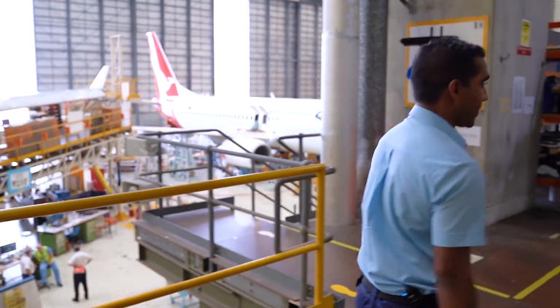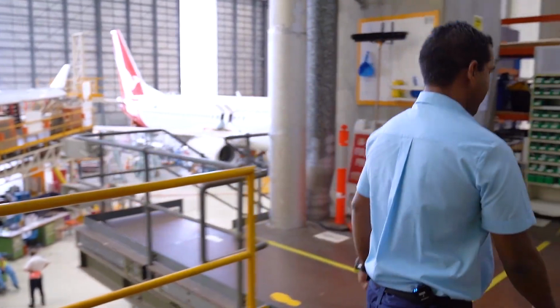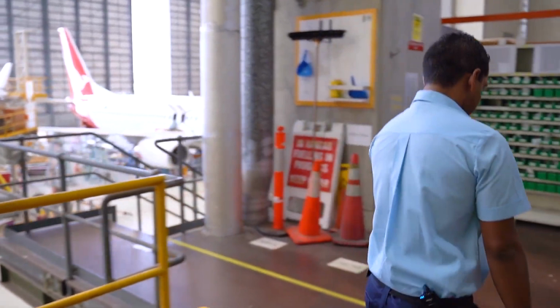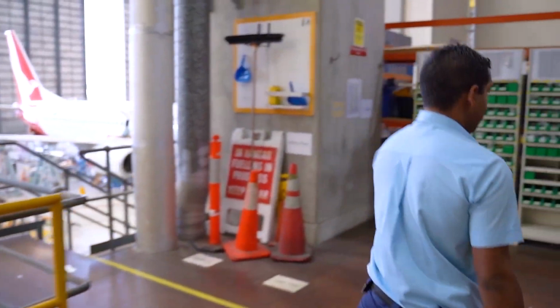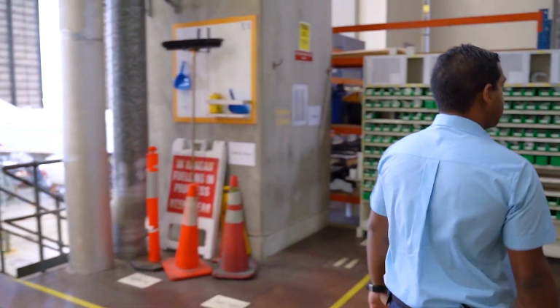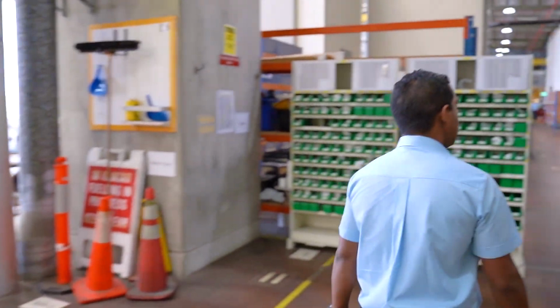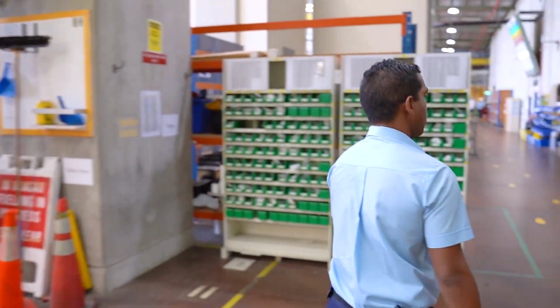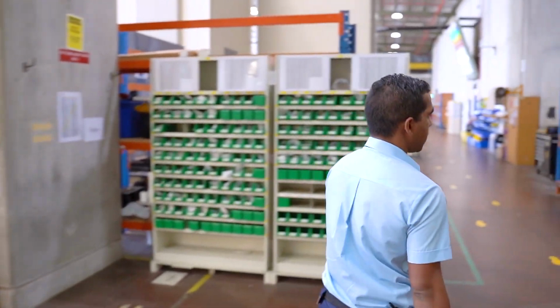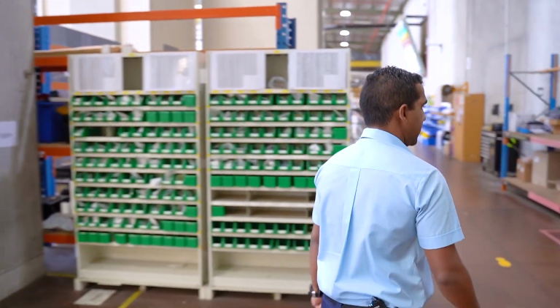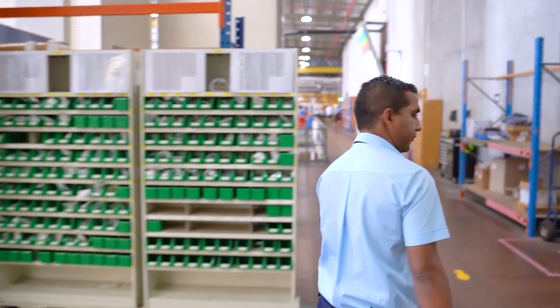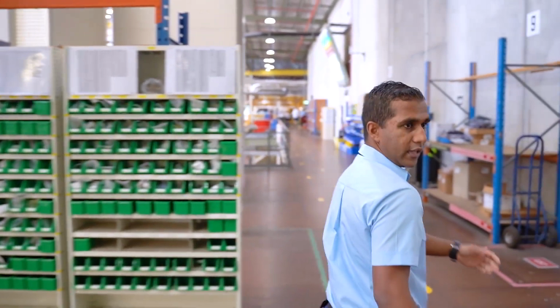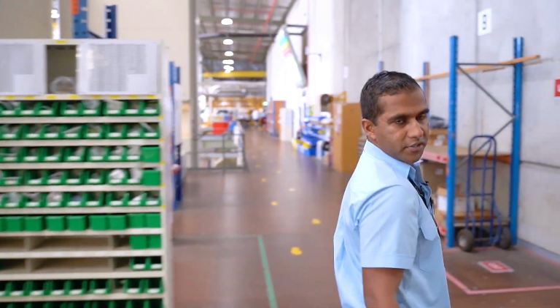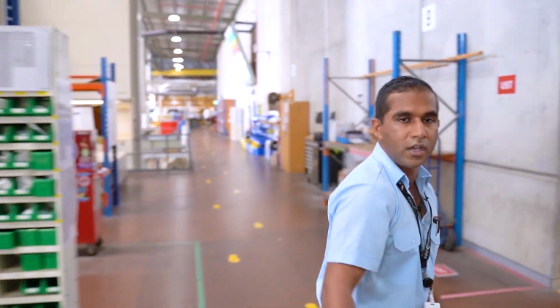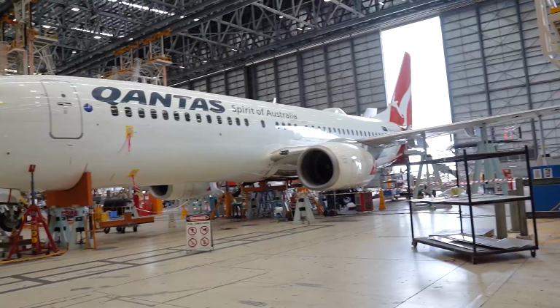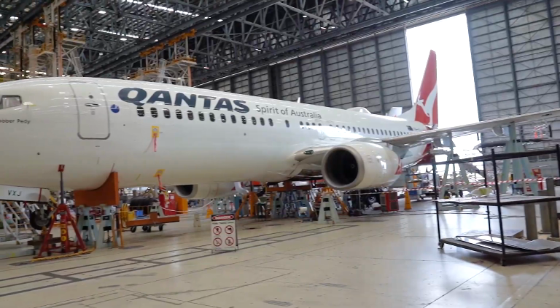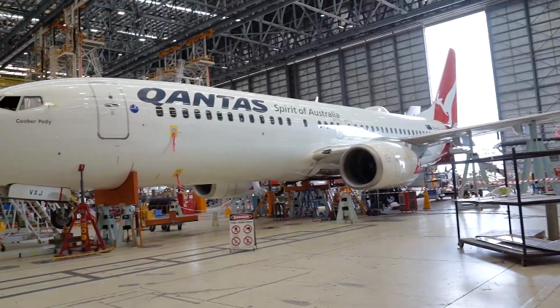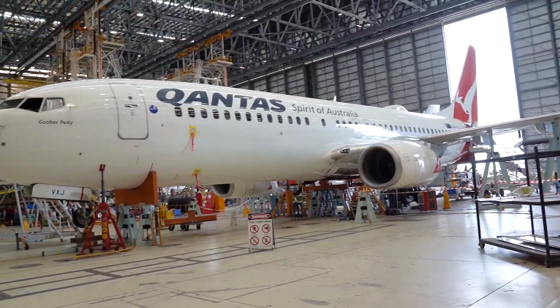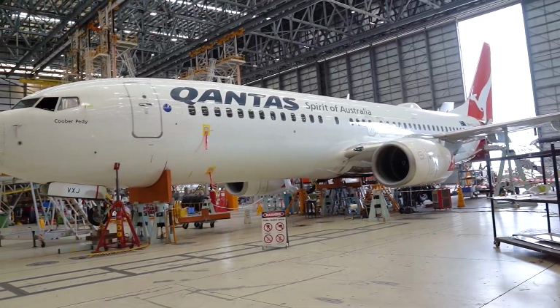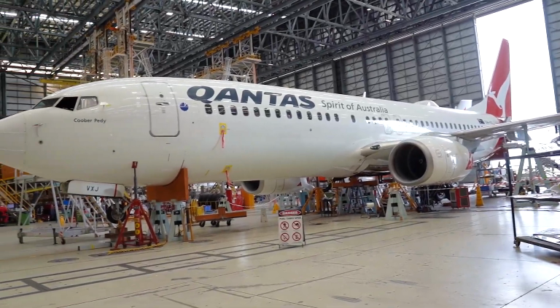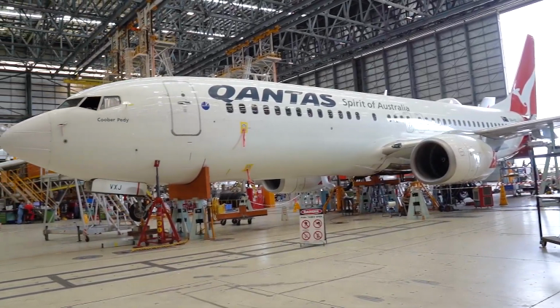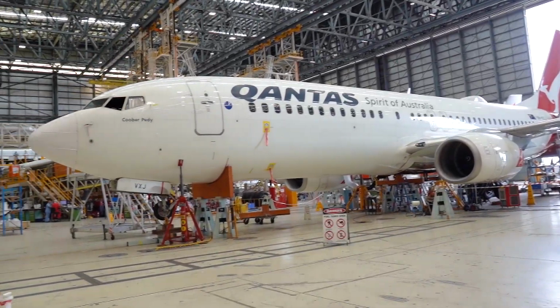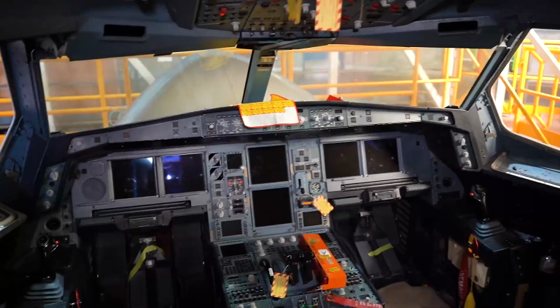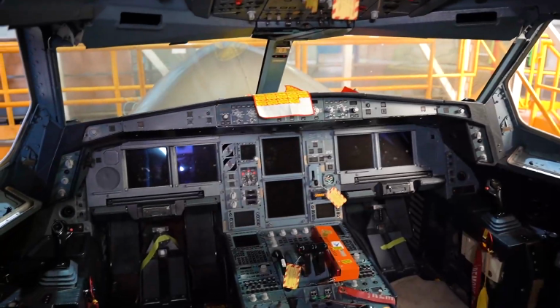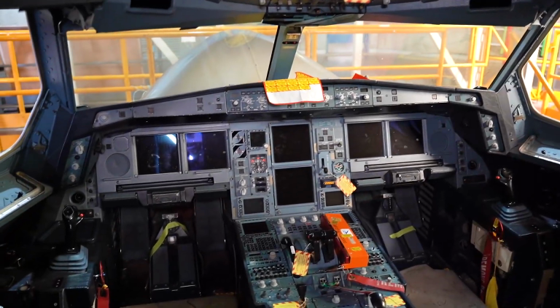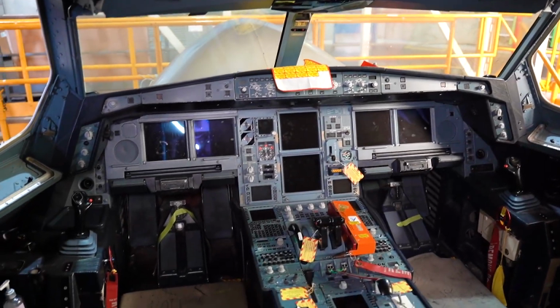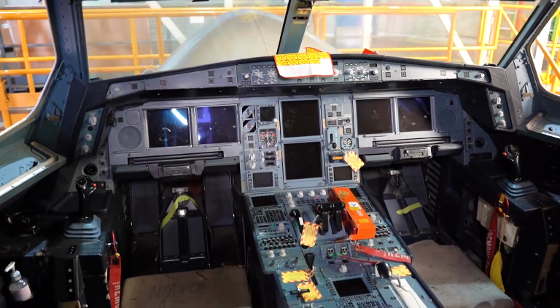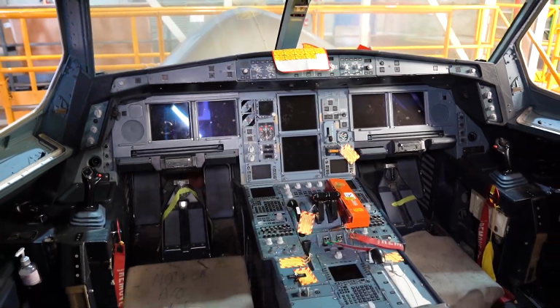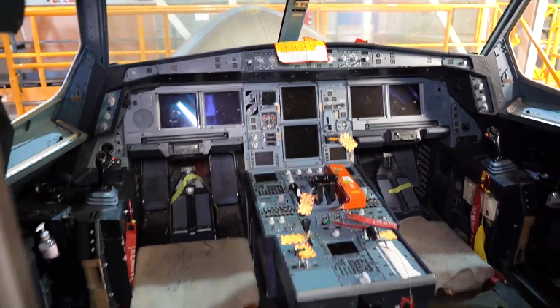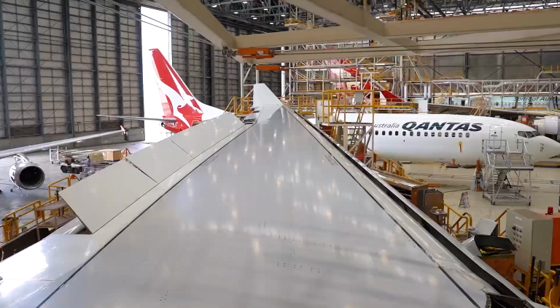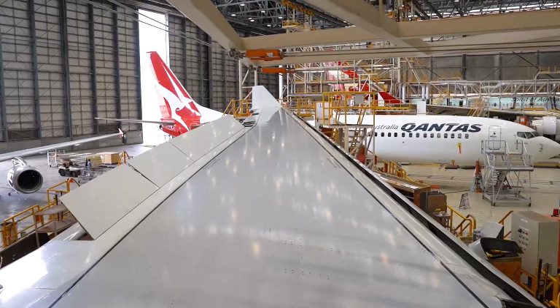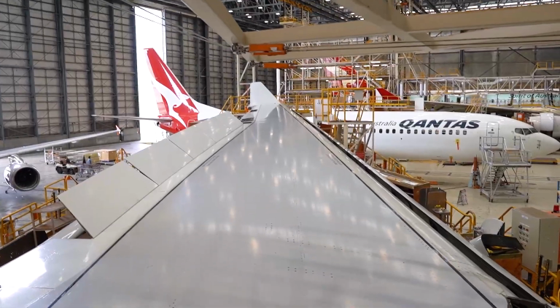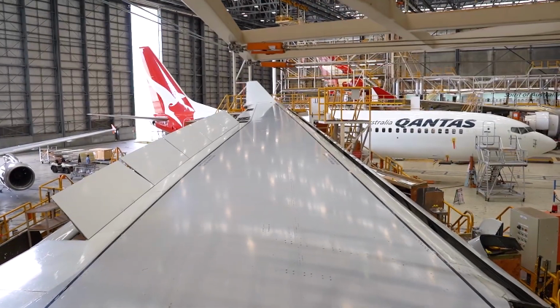For the Airbuses we've got C1 checks and they go all the way up to a C8. A C1 can normally be a couple of days, but a C8 can last a couple of months.